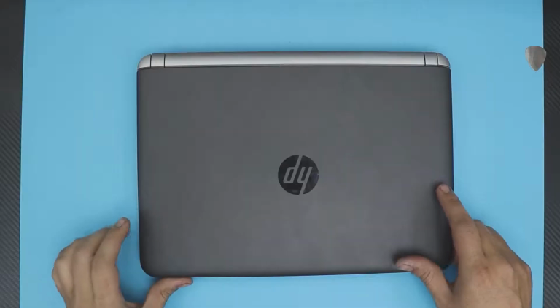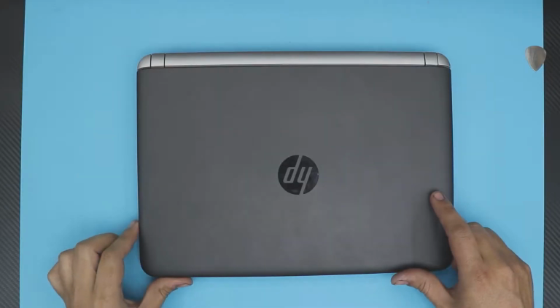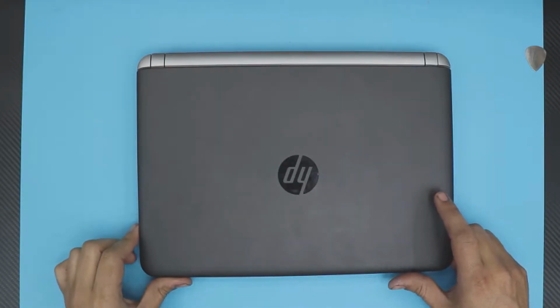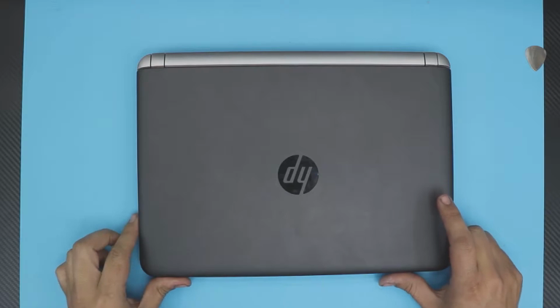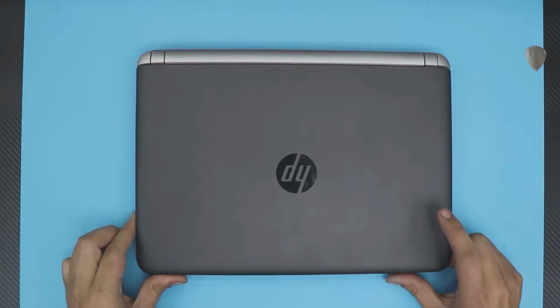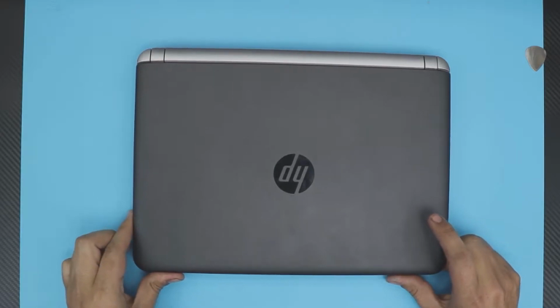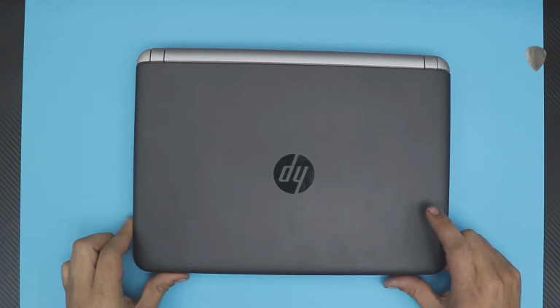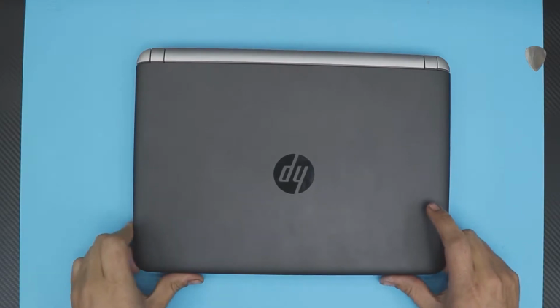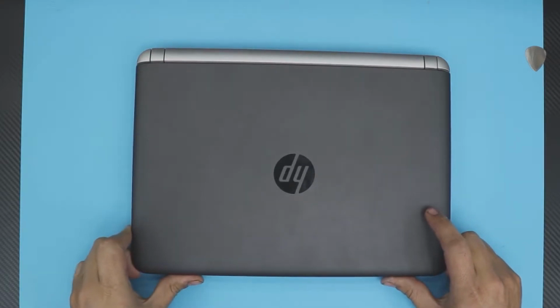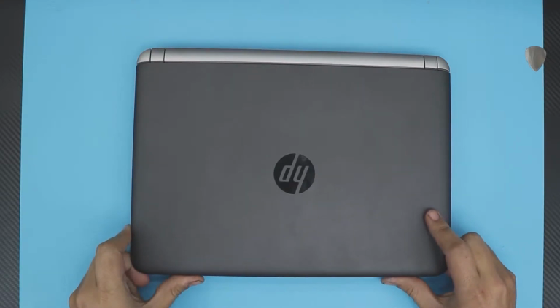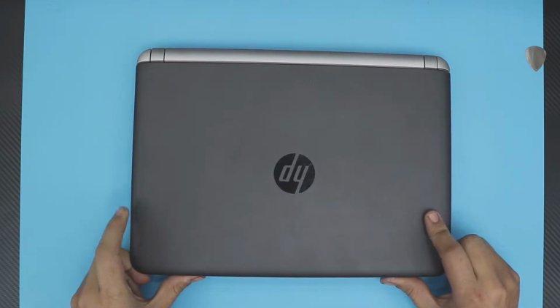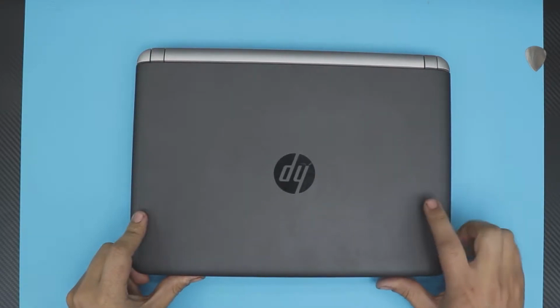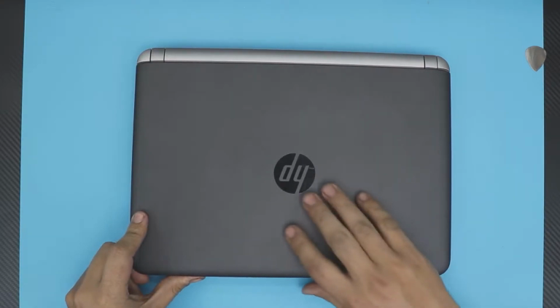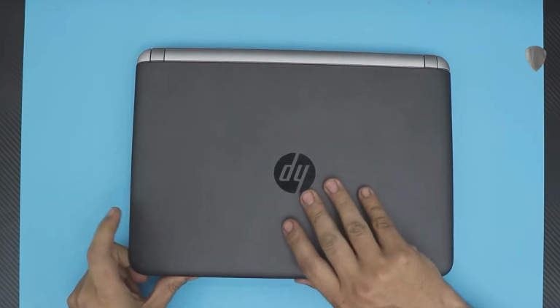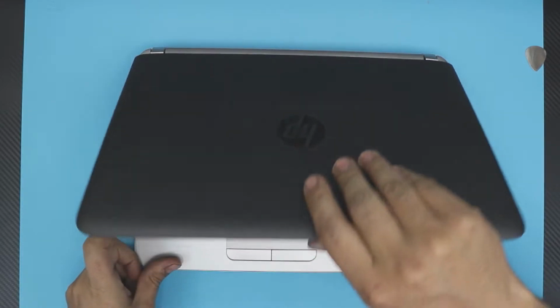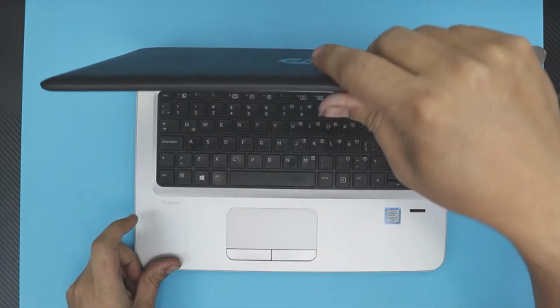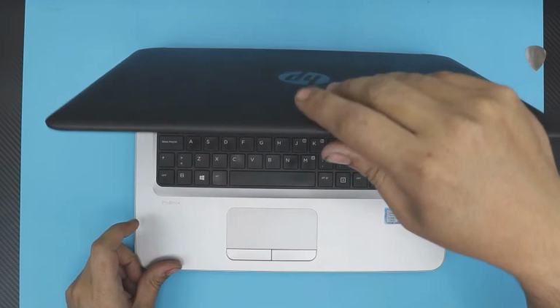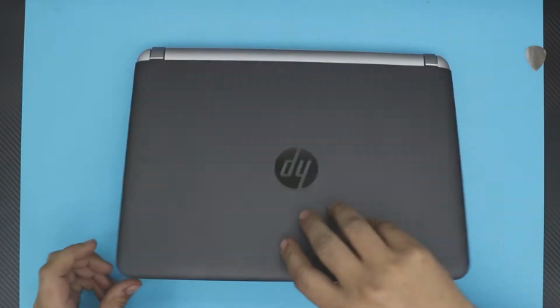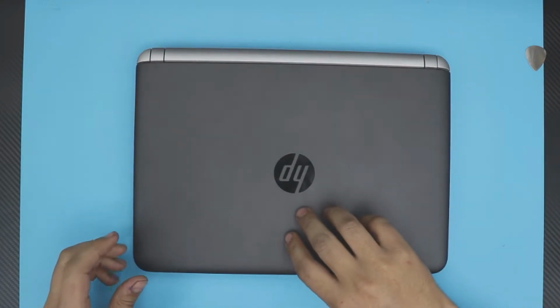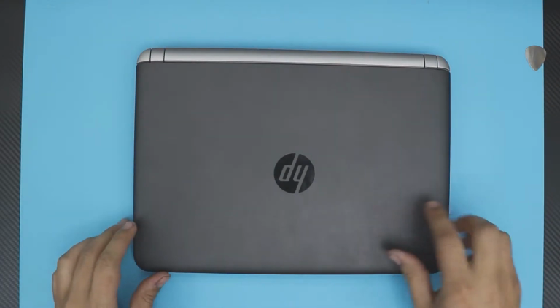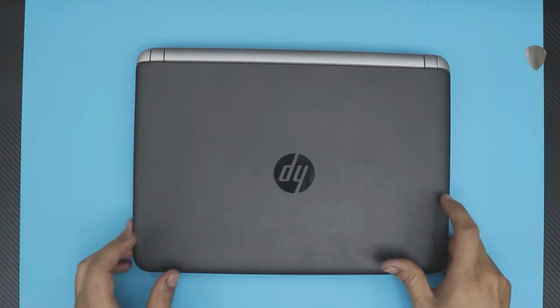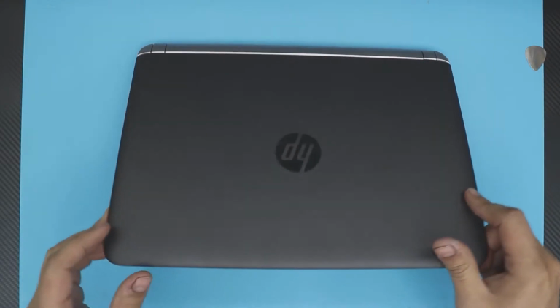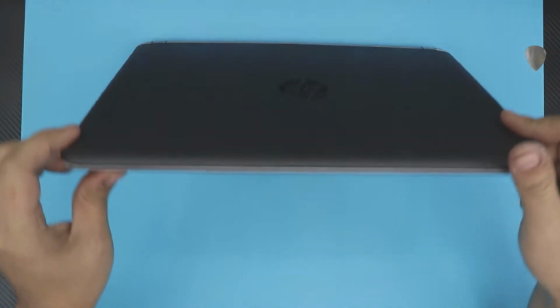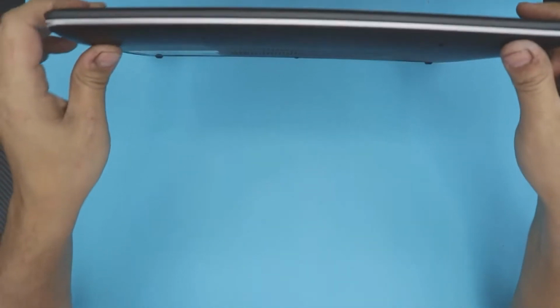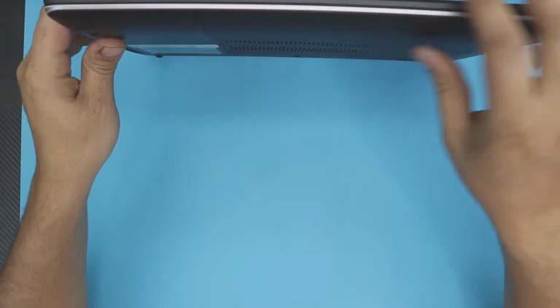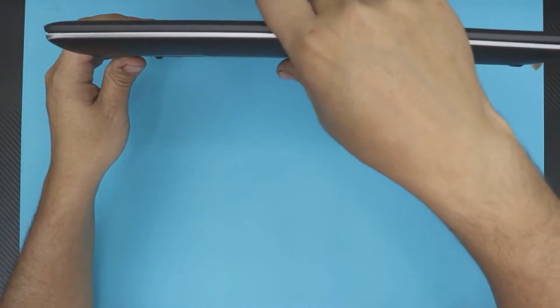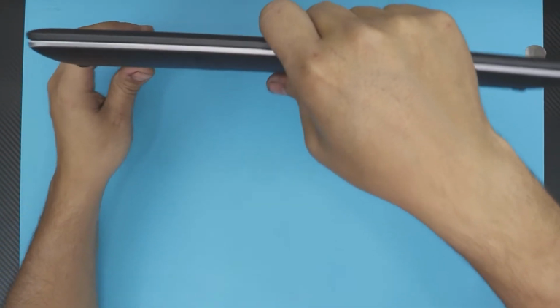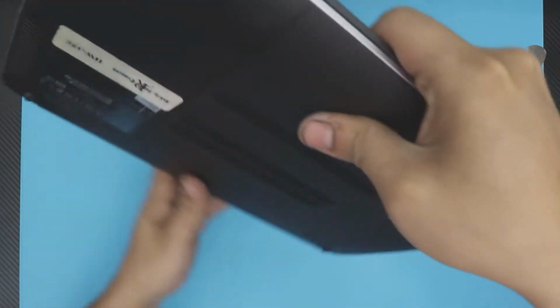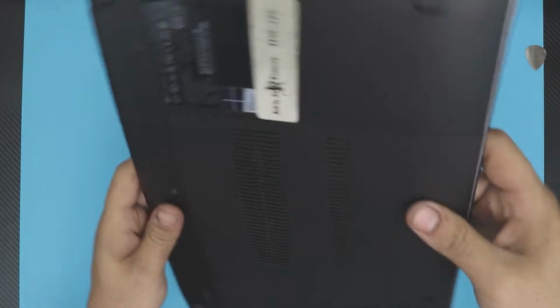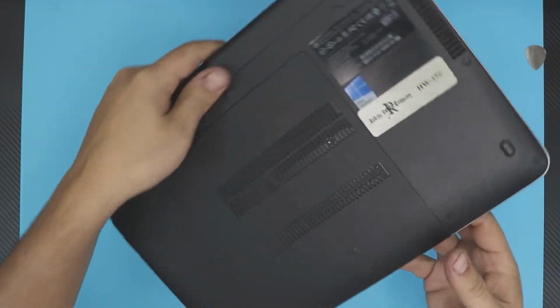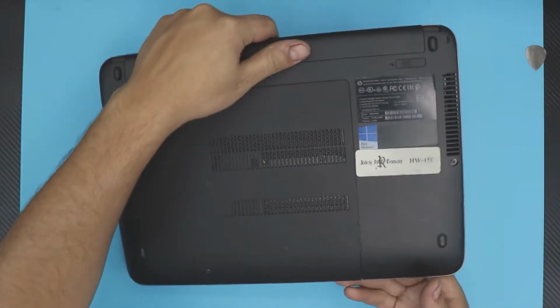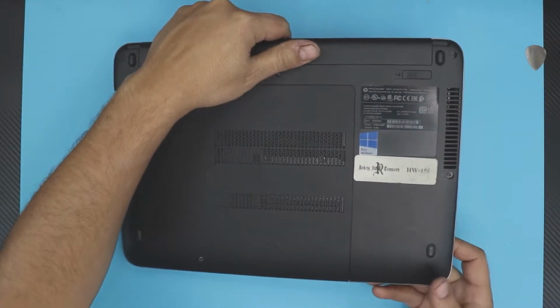Hello everyone, how are you doing today? I'm here with a different laptop and this one is an HP ProBook G3. What we're going to do is upgrade the hard drive to an SSD drive.